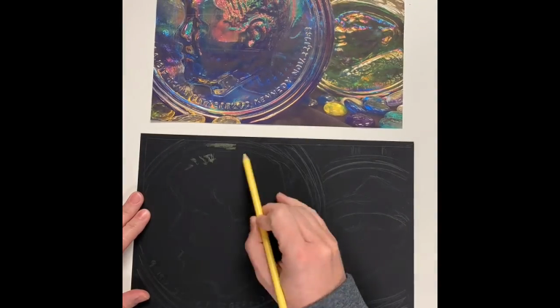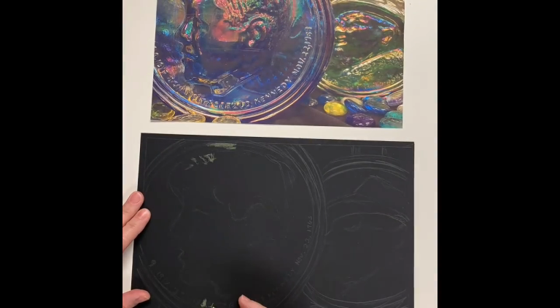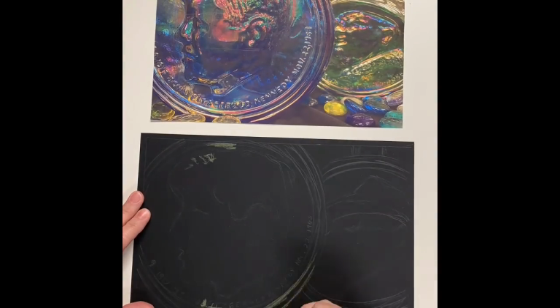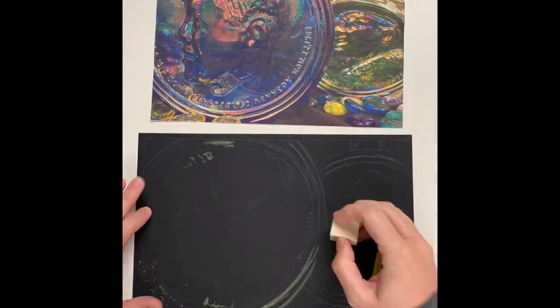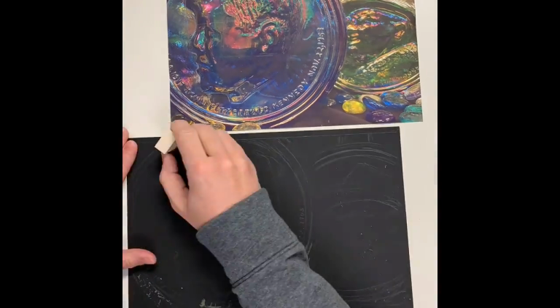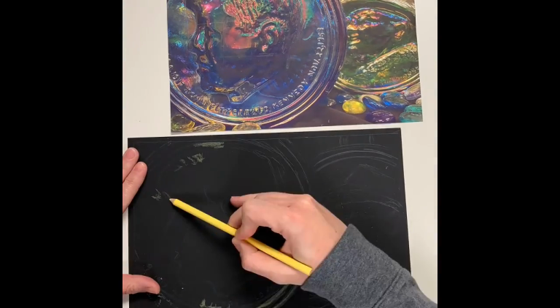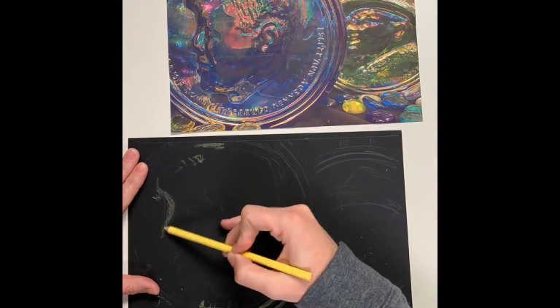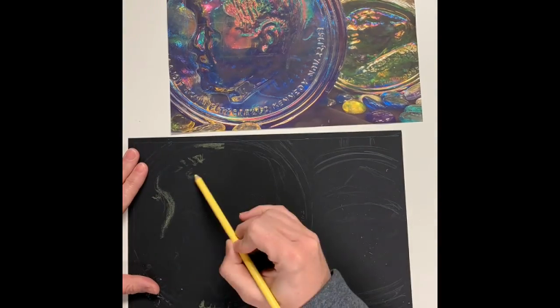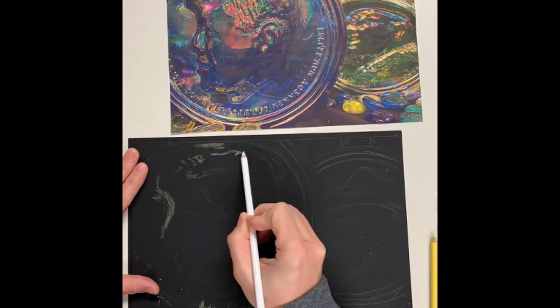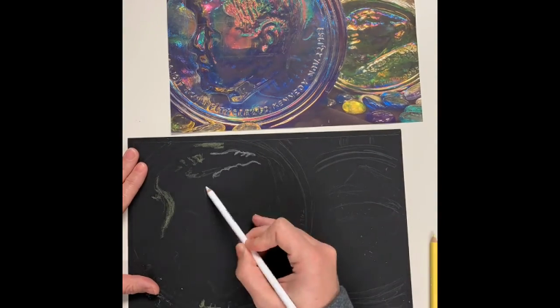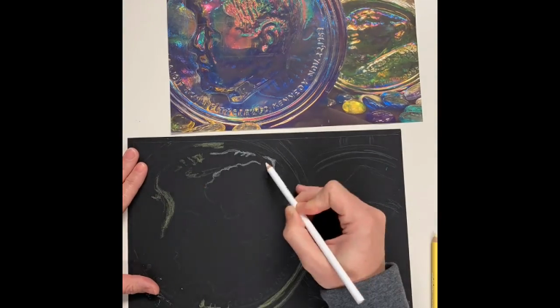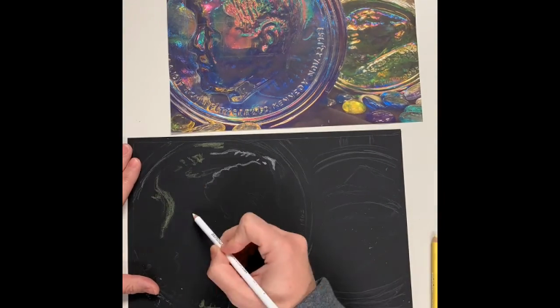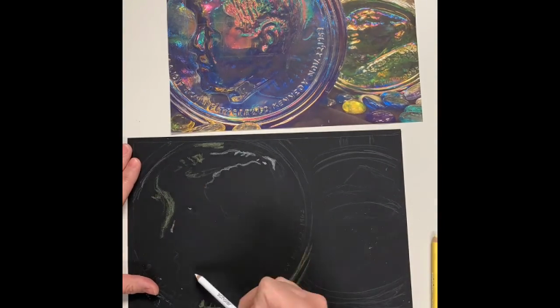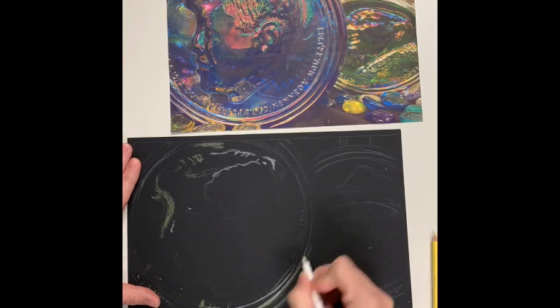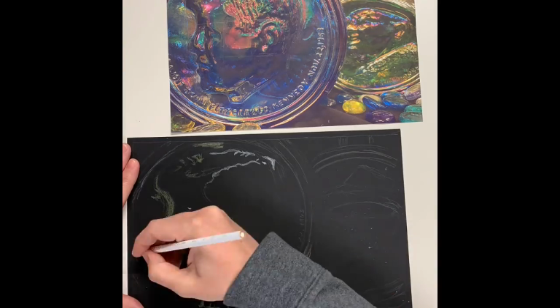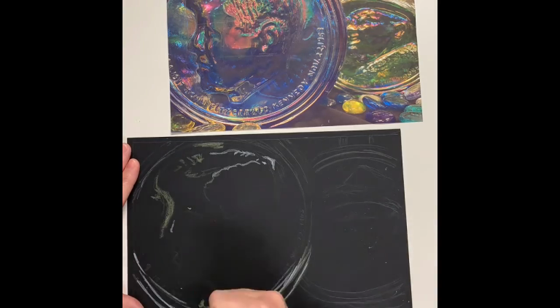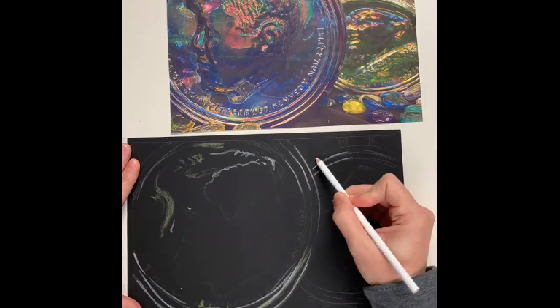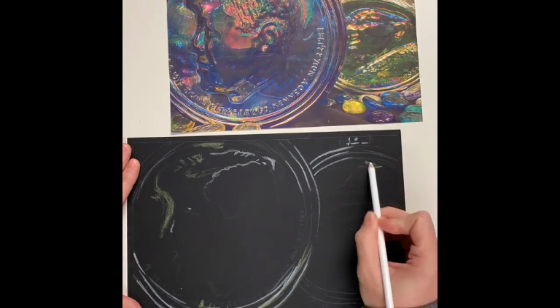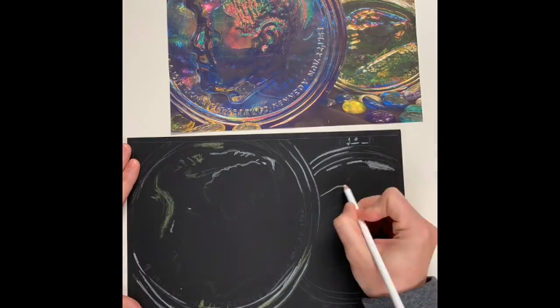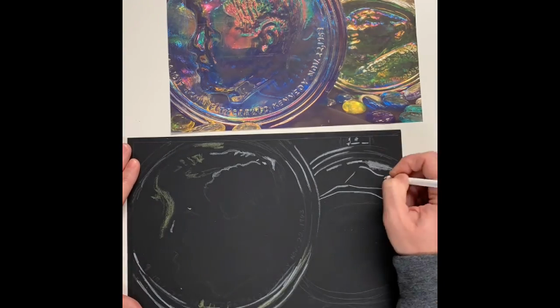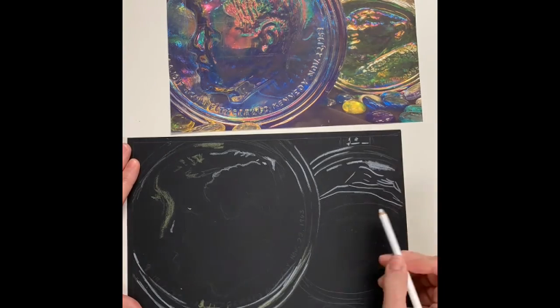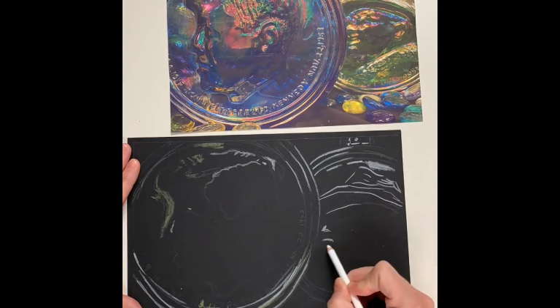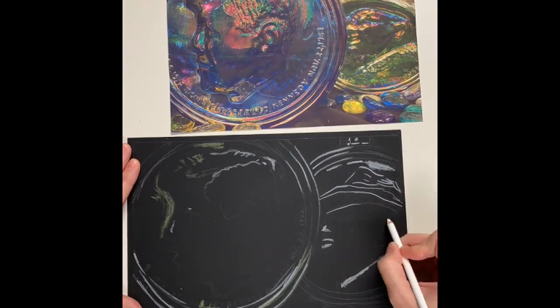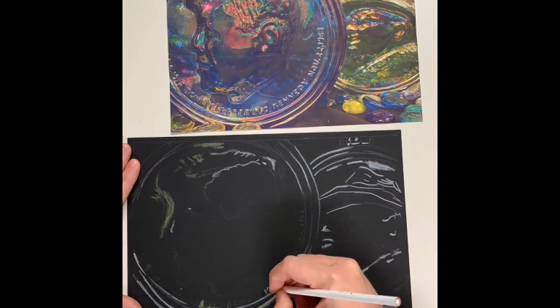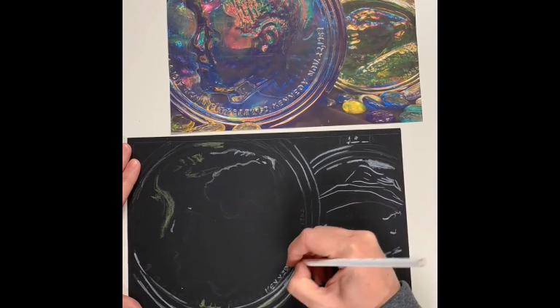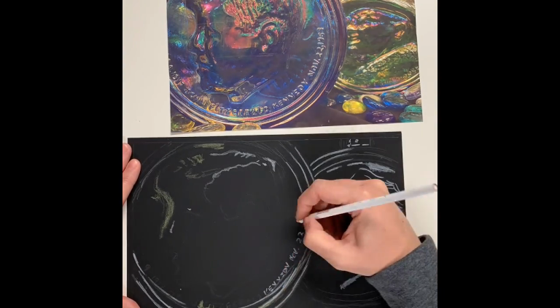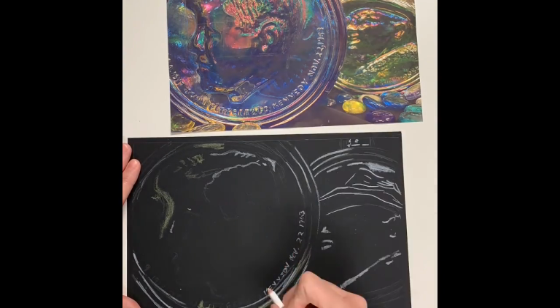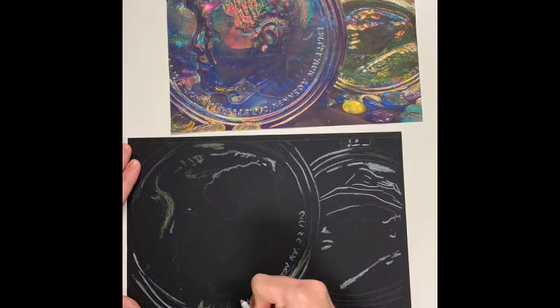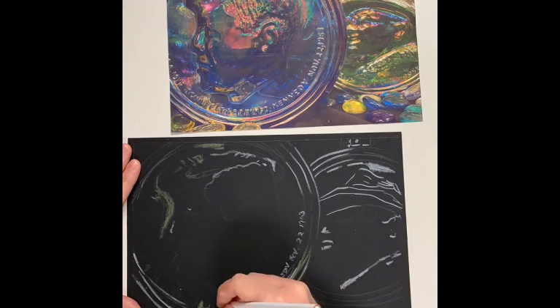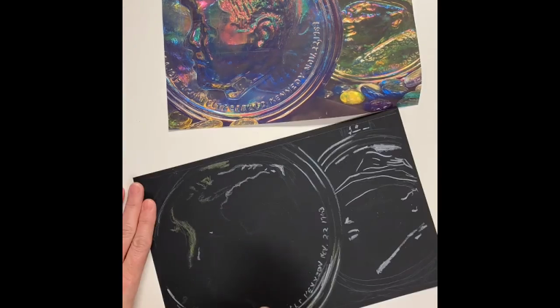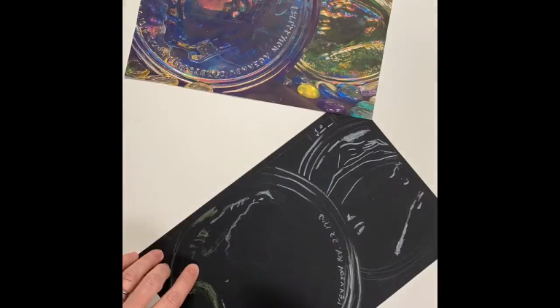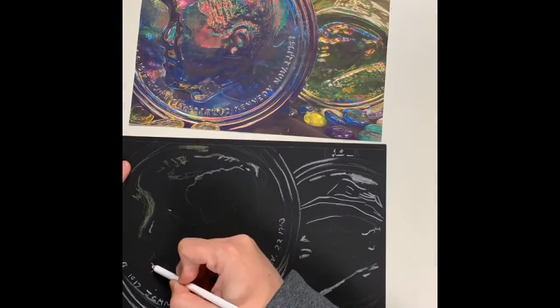Welcome back to Mrs. Stanage's studio. Now starting with color pencil, I'm mapping out my highlights with lemon yellow and white. This helps me define my contour drawing and allows me to see better on black paper.